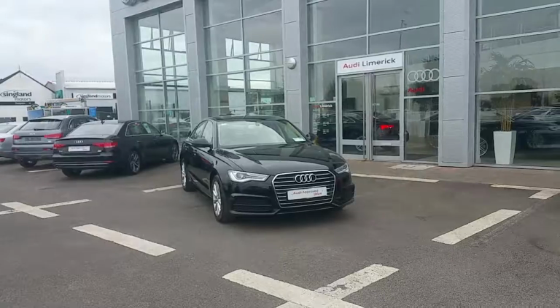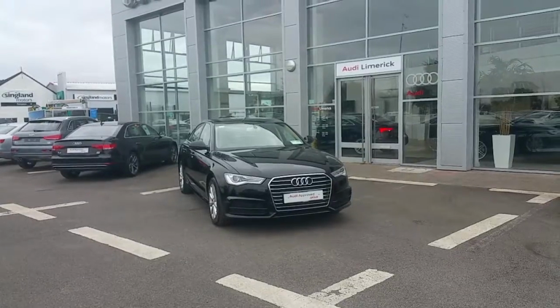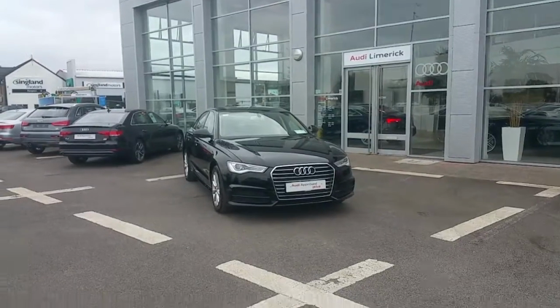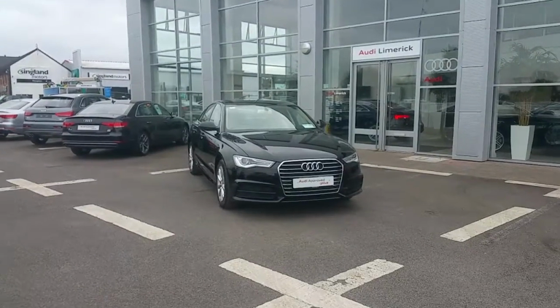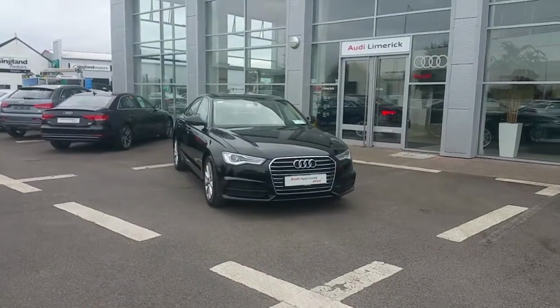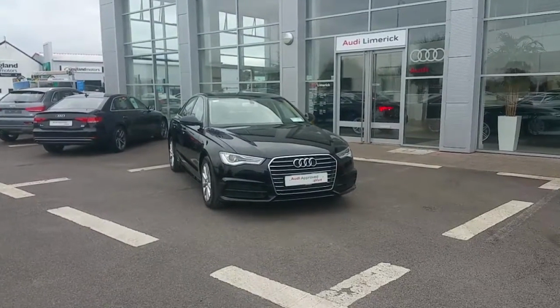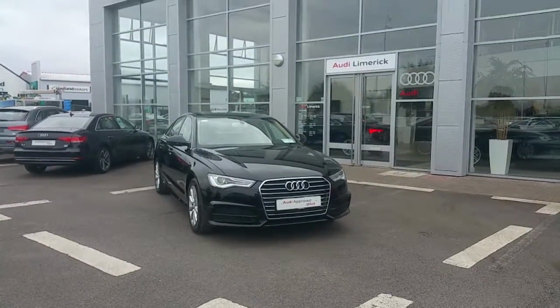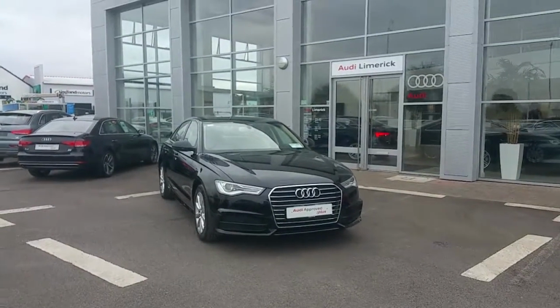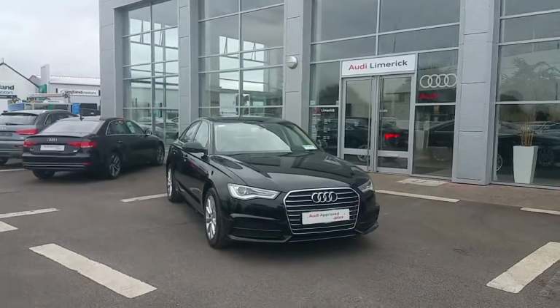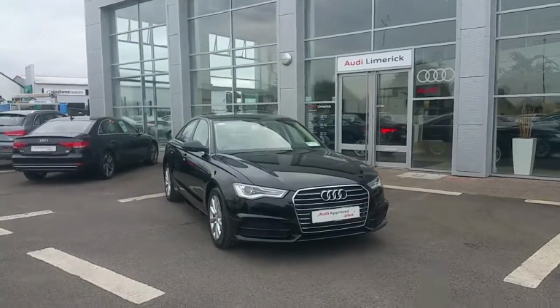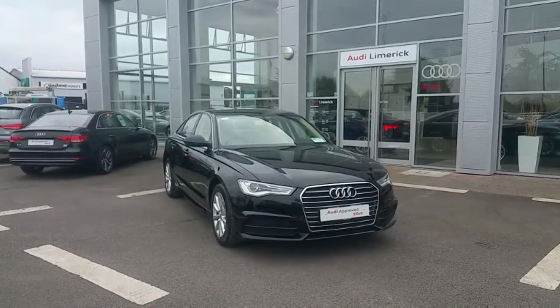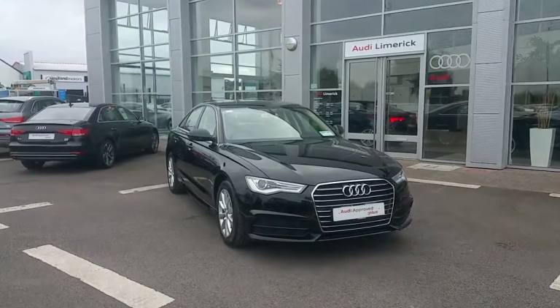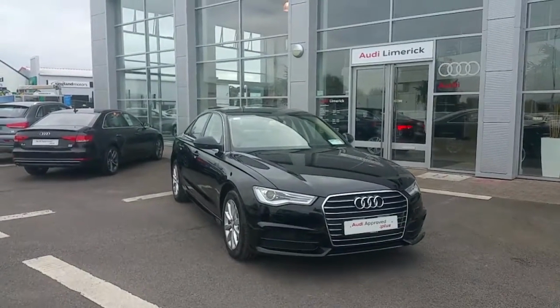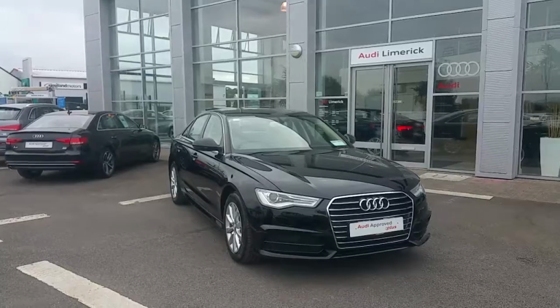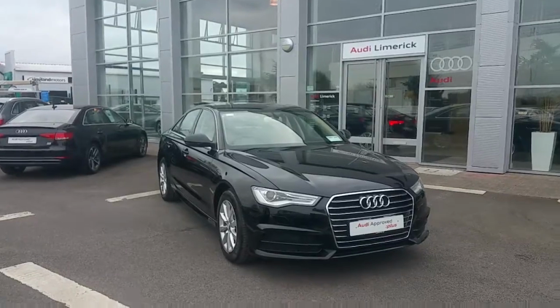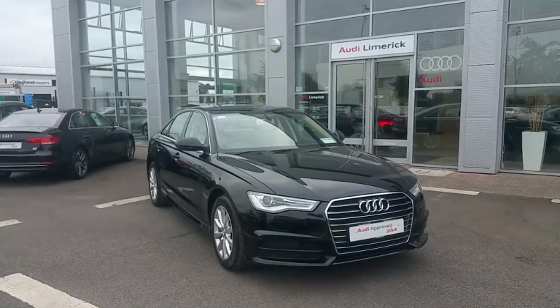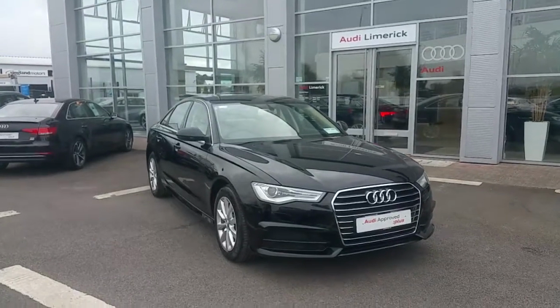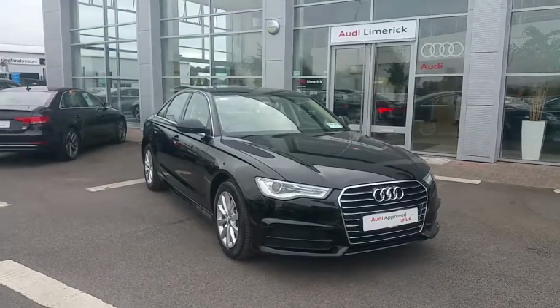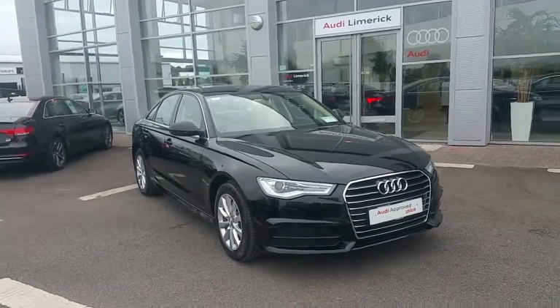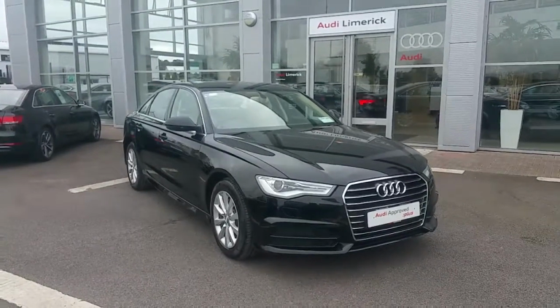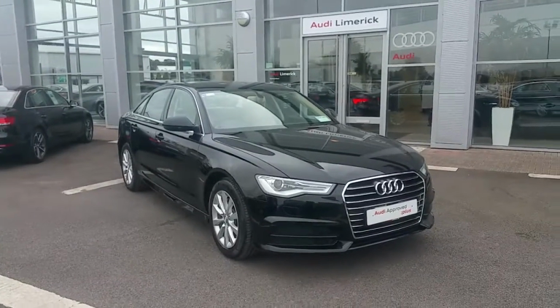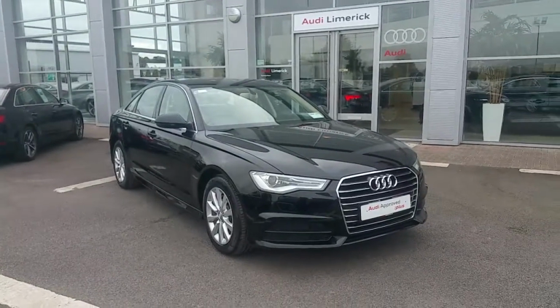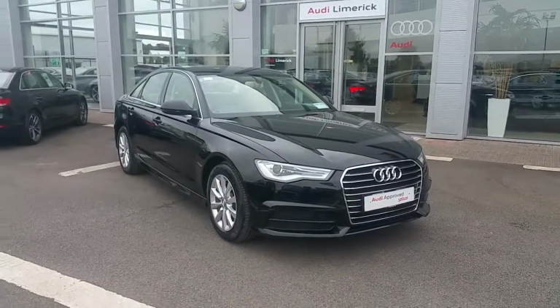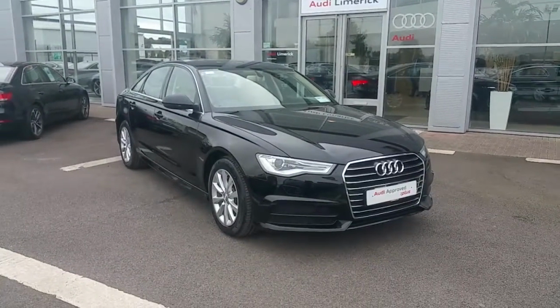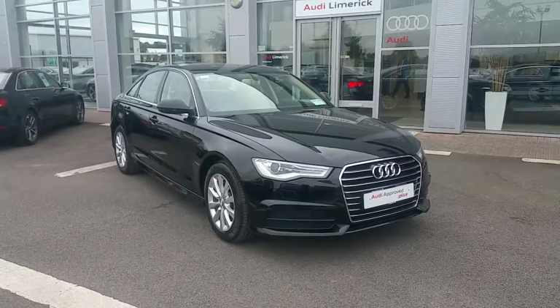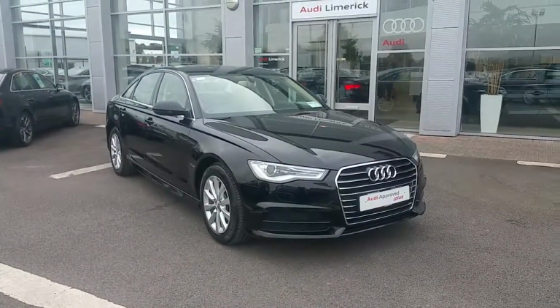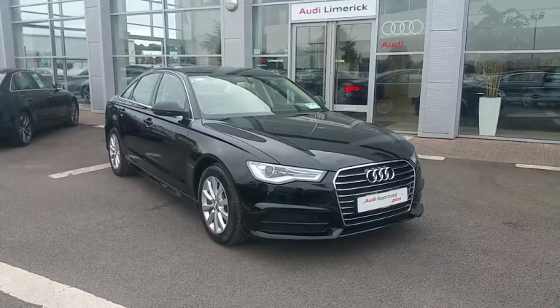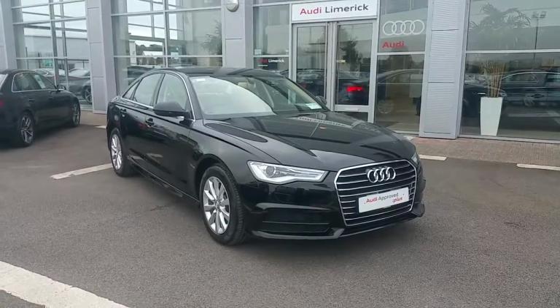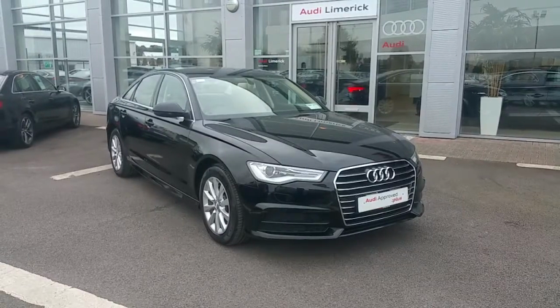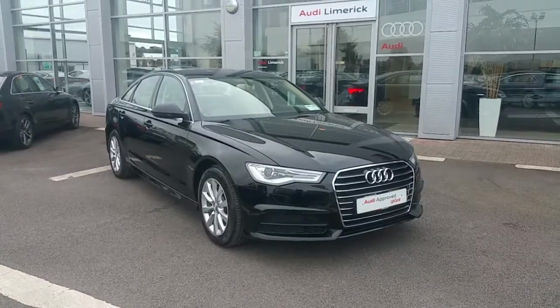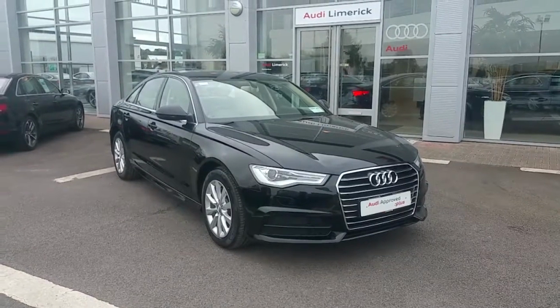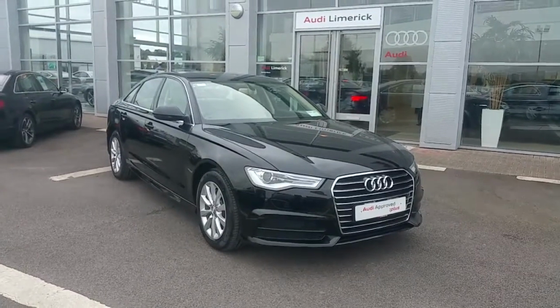Hello and welcome to Audi Limerick online. Today we're taking a look at the 2017 Audi A6, presented in brilliant black metallic paint. The car has a 2 litre TDI engine, produces 150 brake horsepower, and it's the SE model.